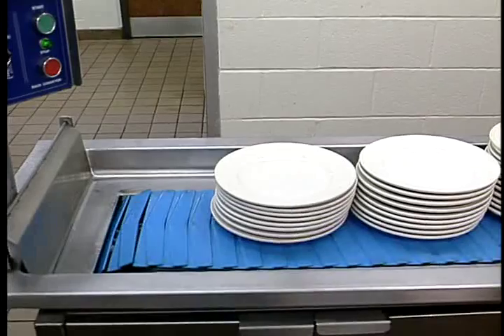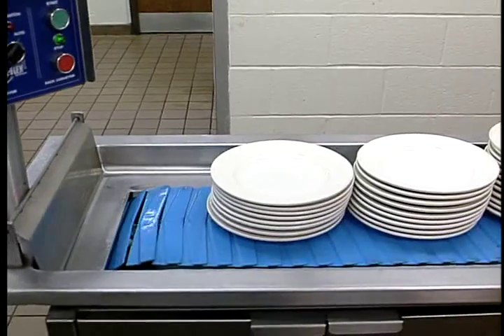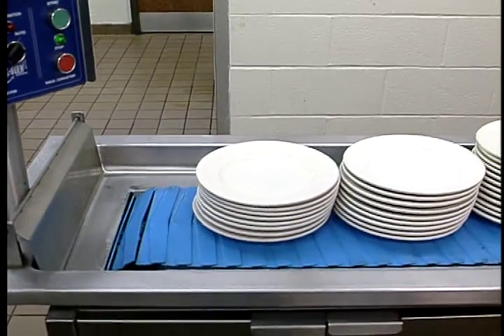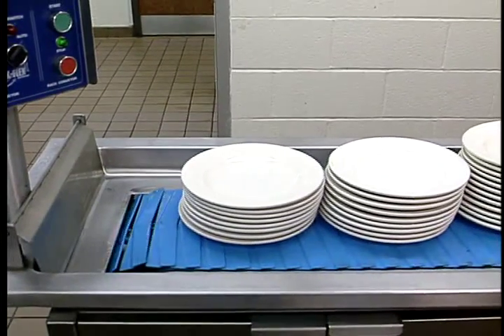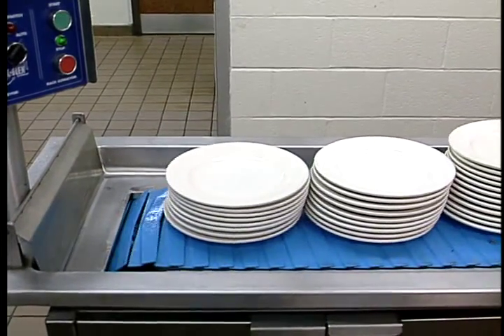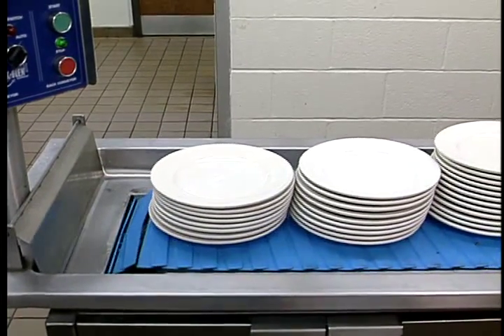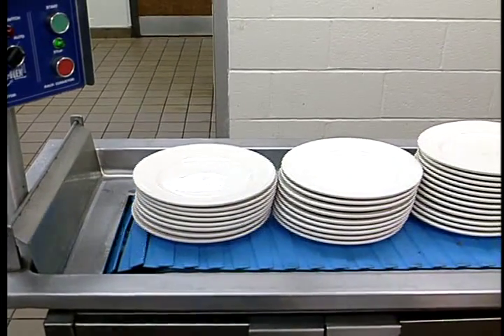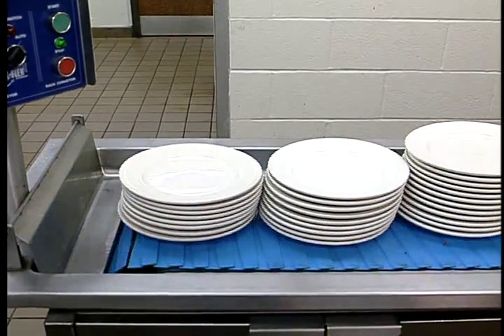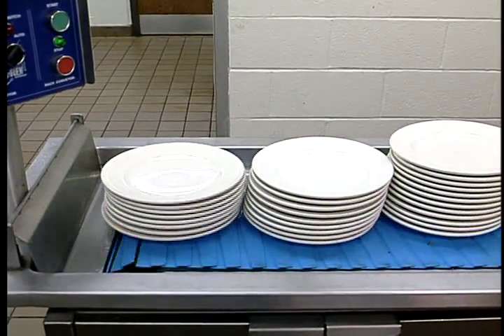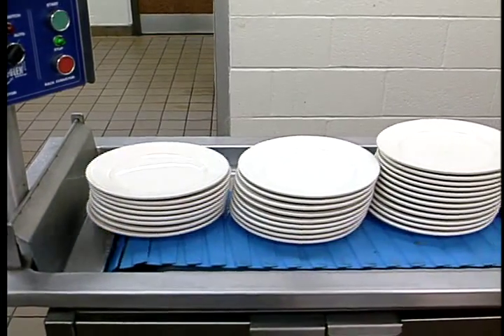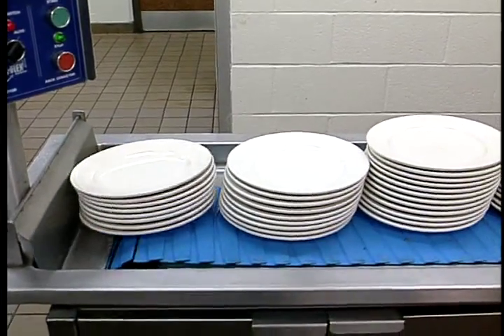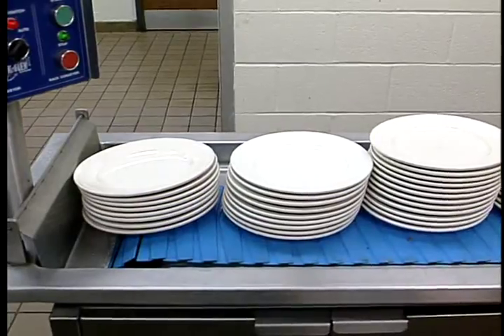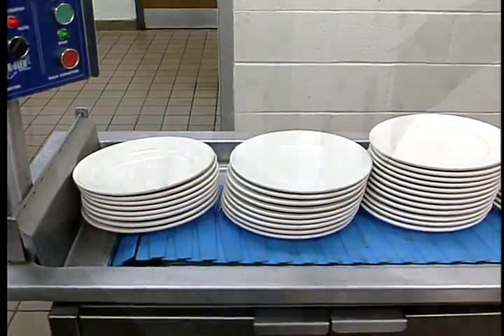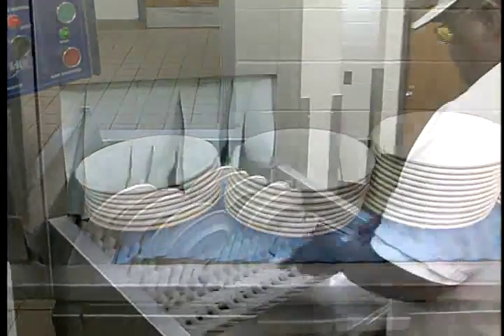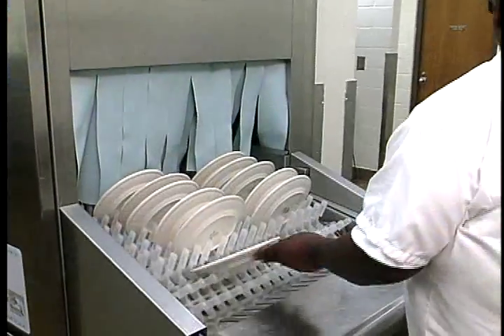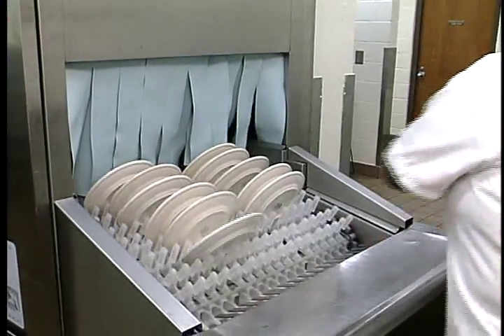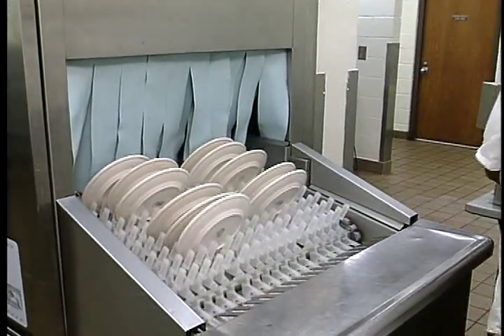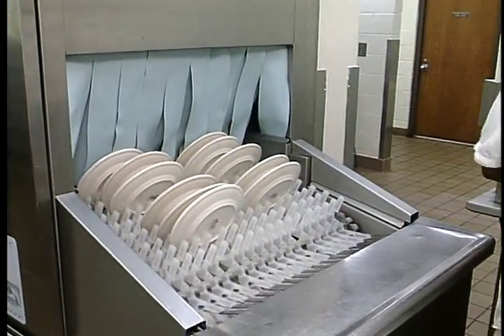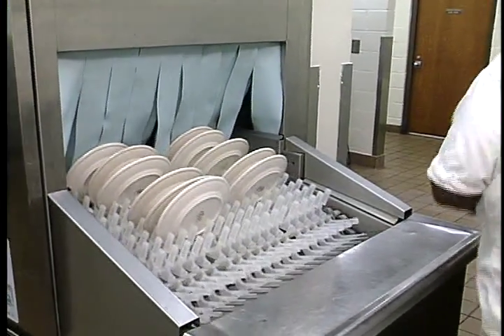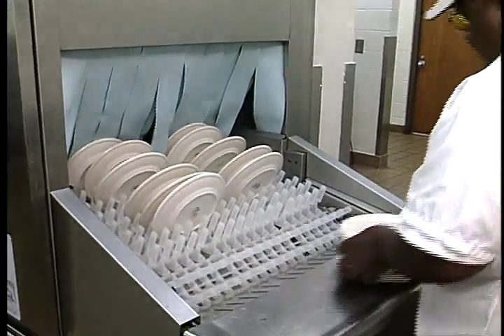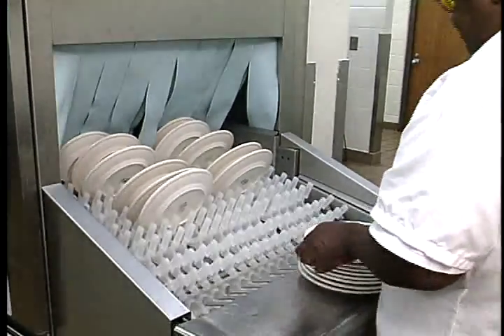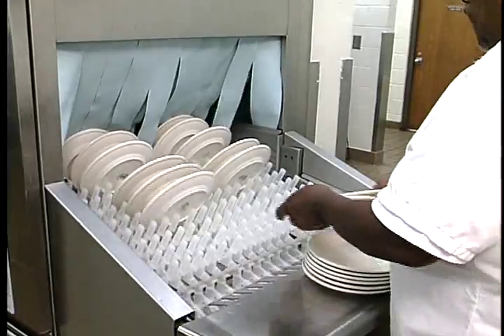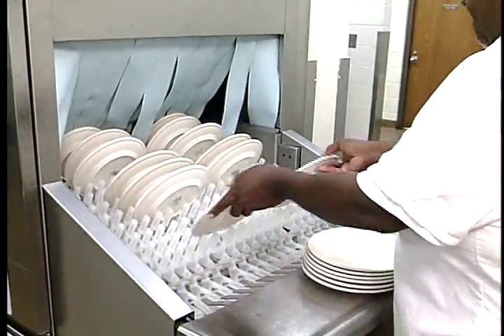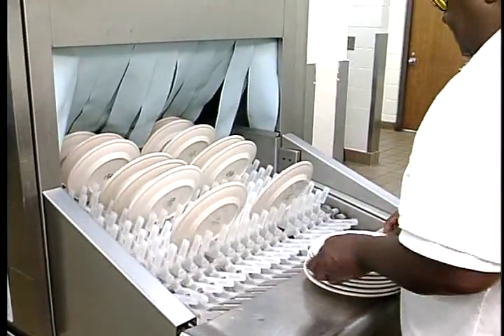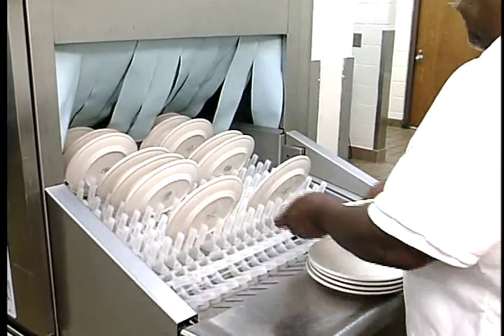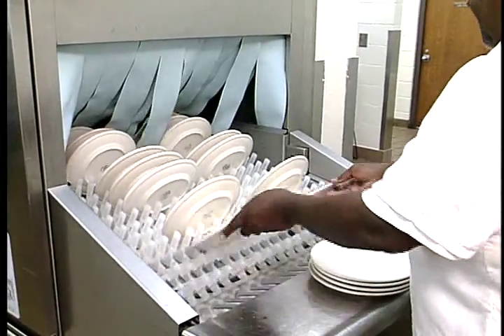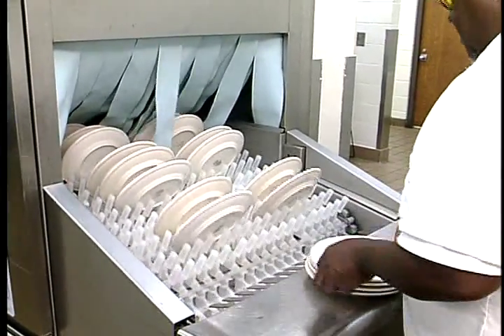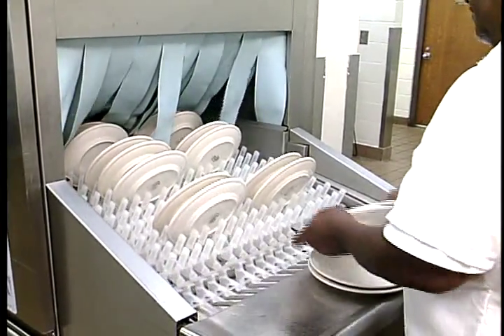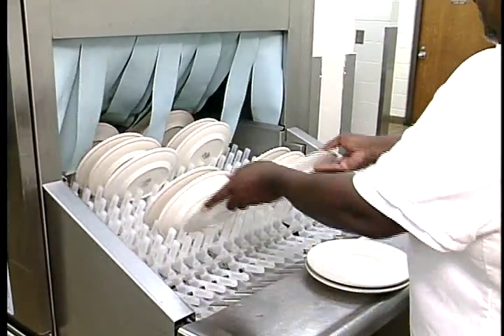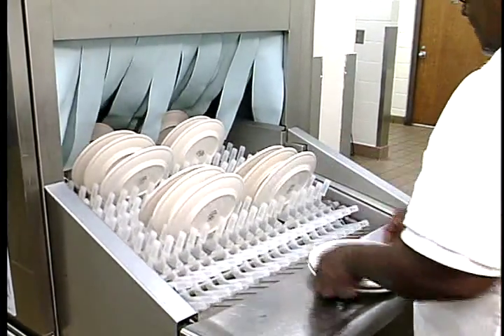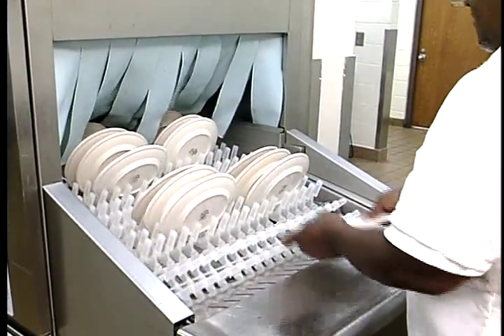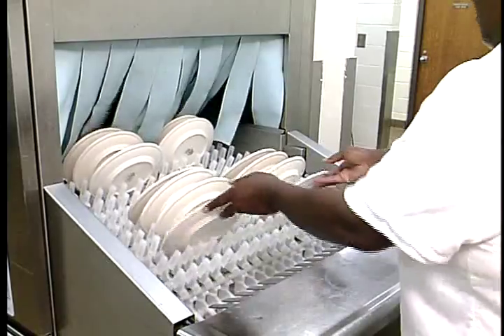A limit switch then automatically shuts off the belt line when the dishware arrives. This results in effective and easy loading of your ware washer because of consistent accumulation of wares, rather than random delivery.